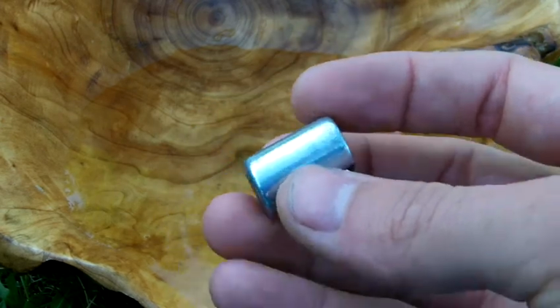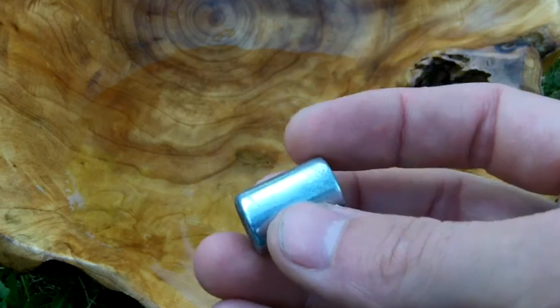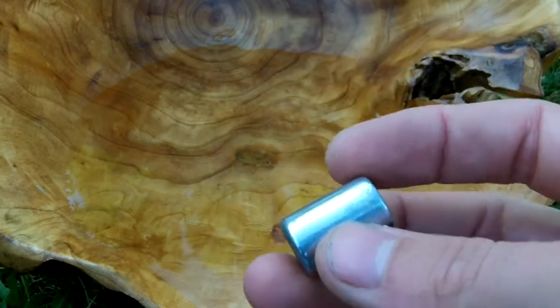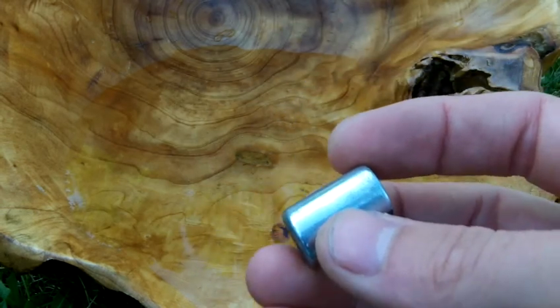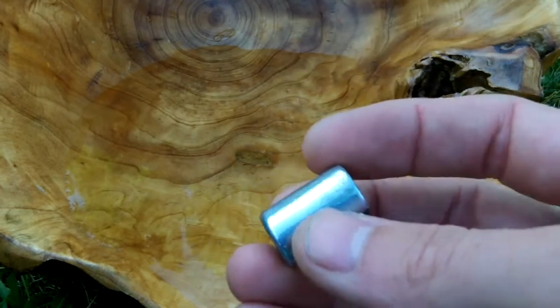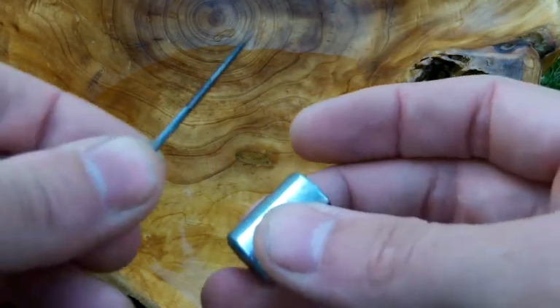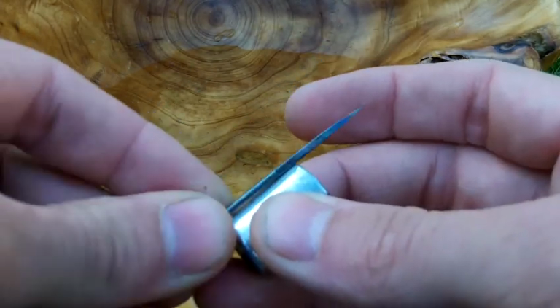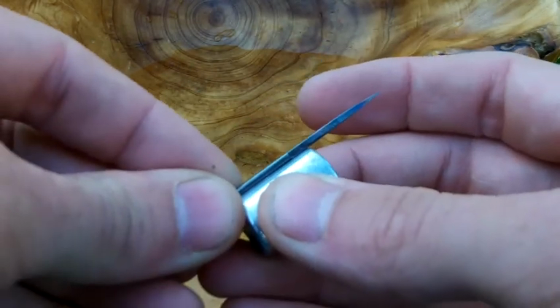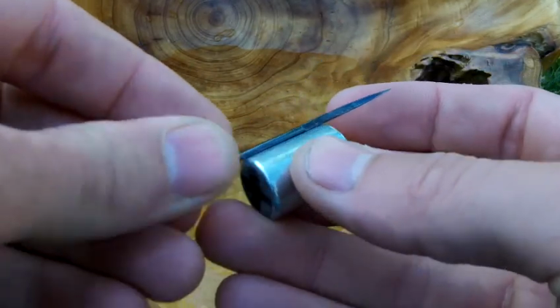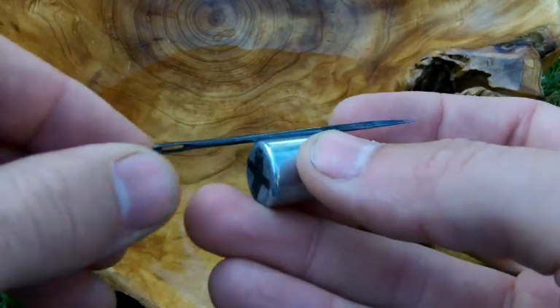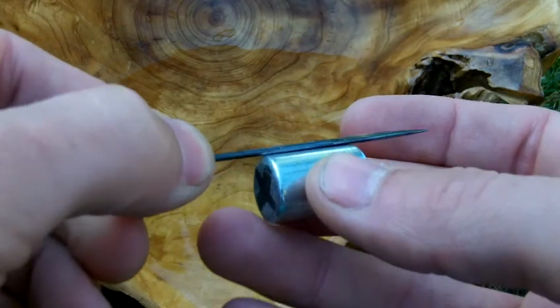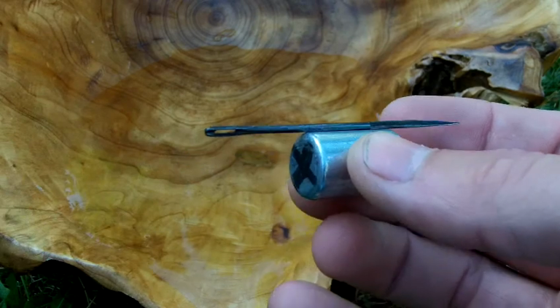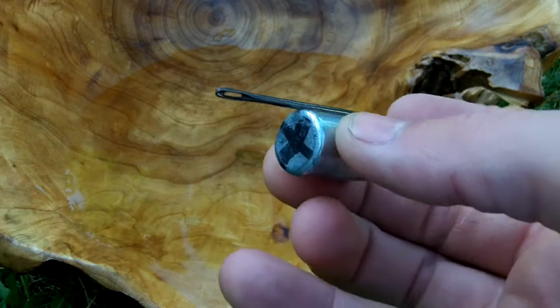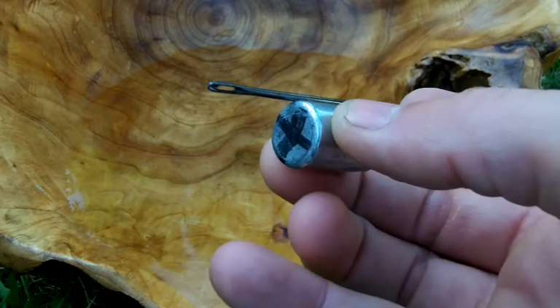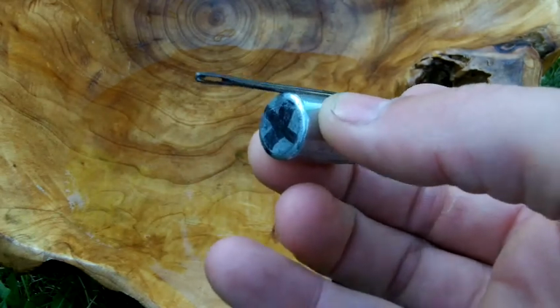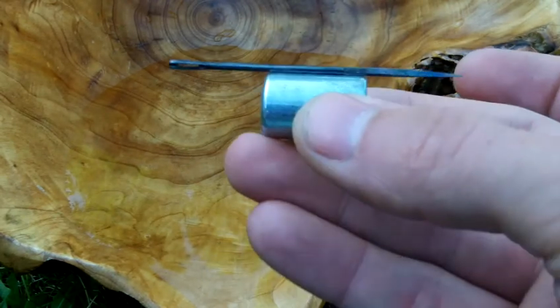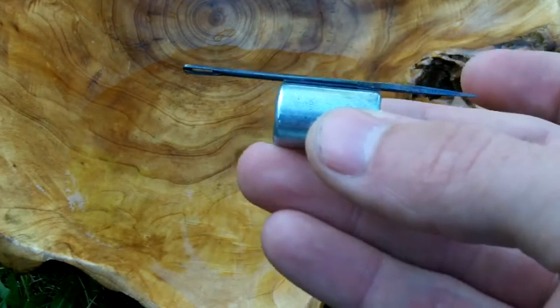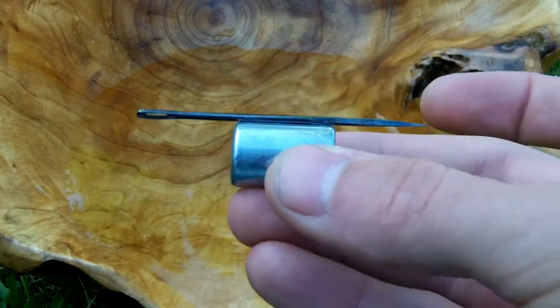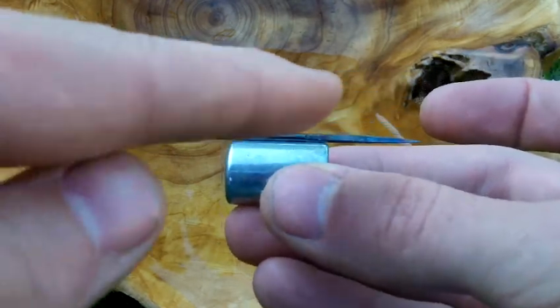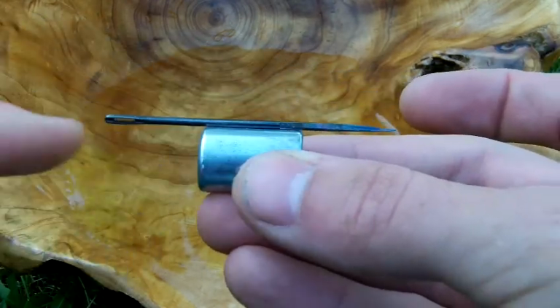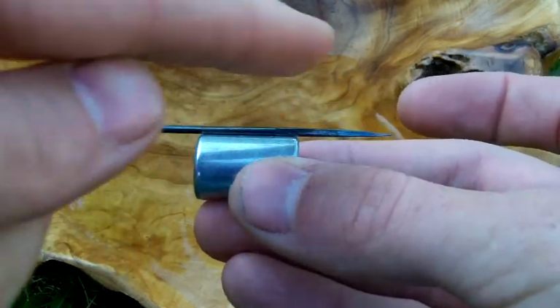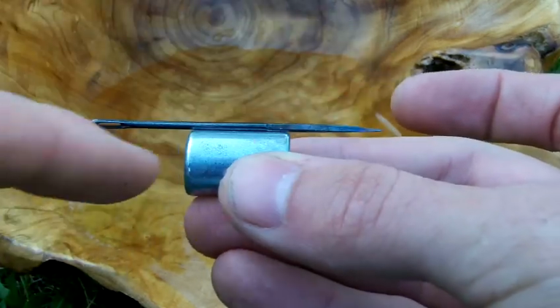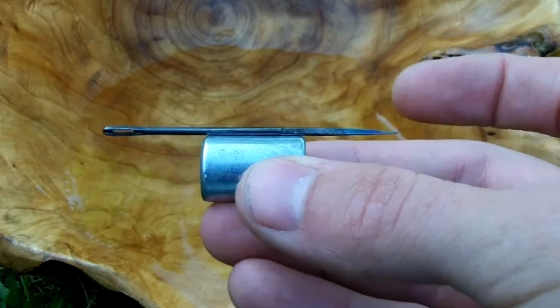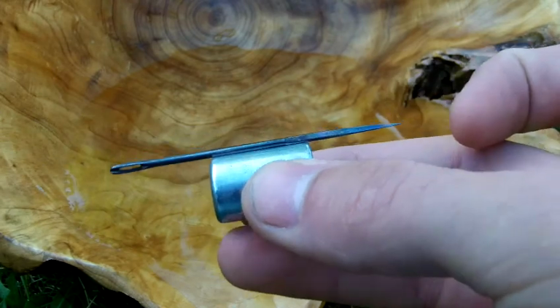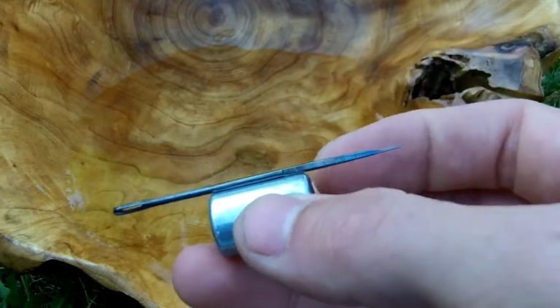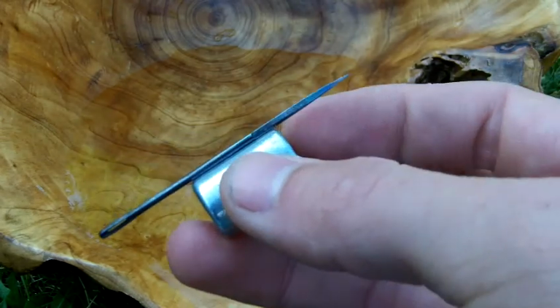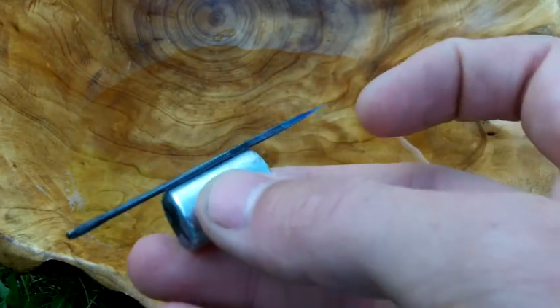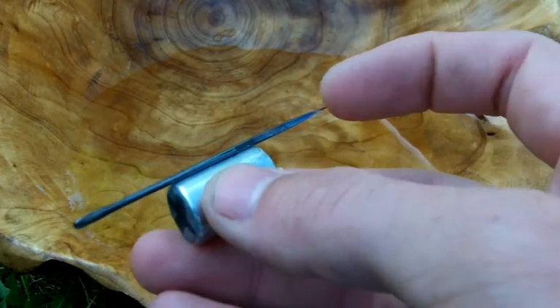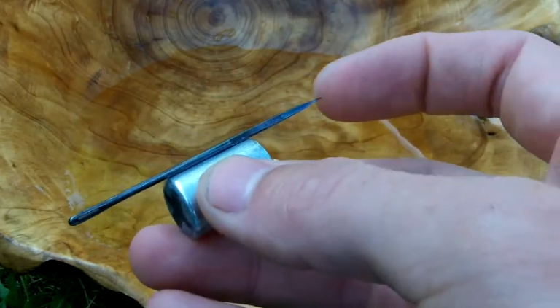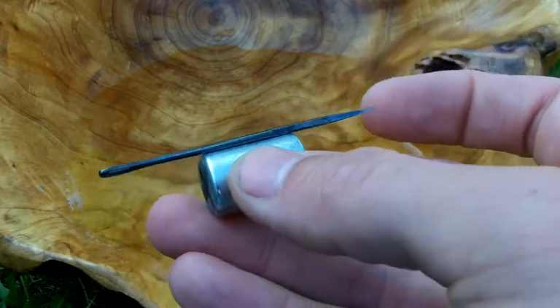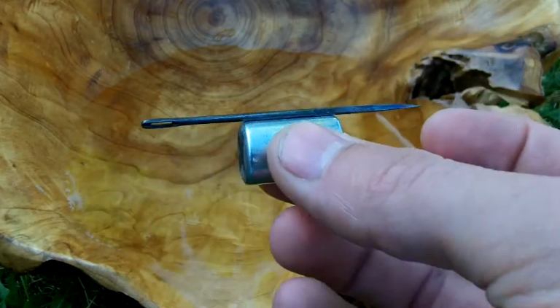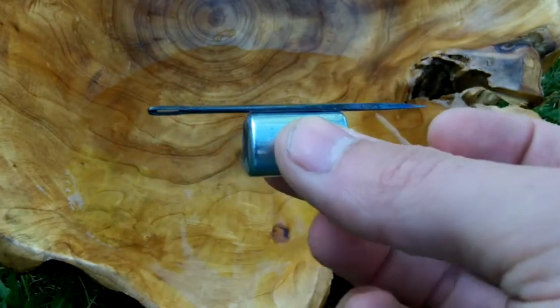Then what you're going to do is take your needle and stick it to the magnet with the eye end of the needle pointing towards the north side of the magnet. What that will do is reverse polarize the needle, making it so that the pointed end of the needle will point north.